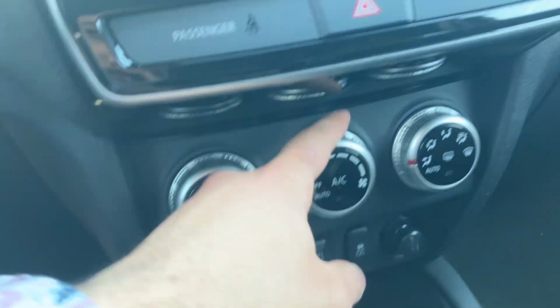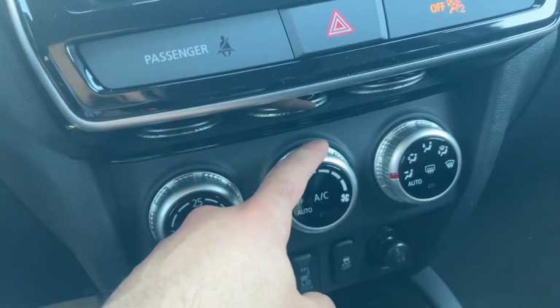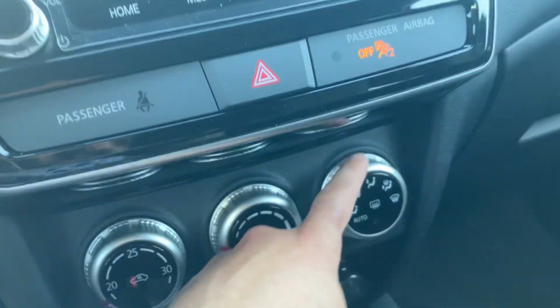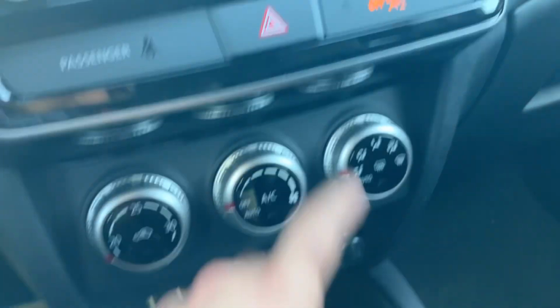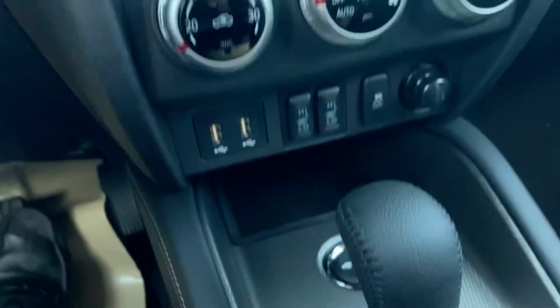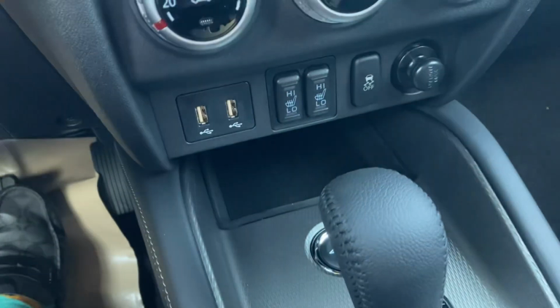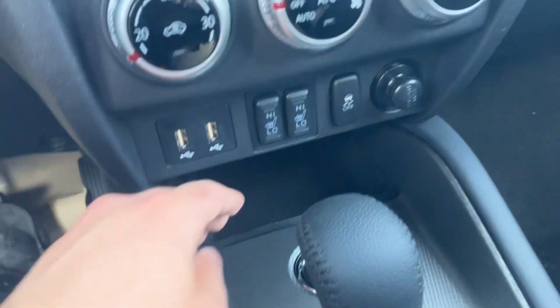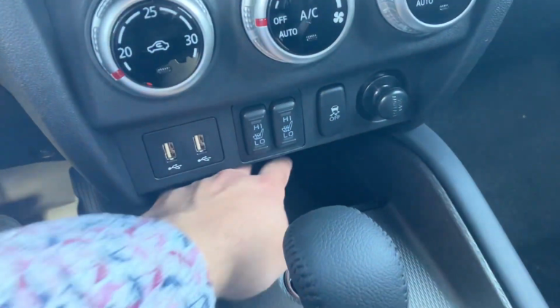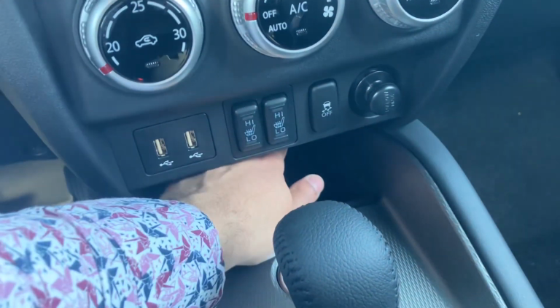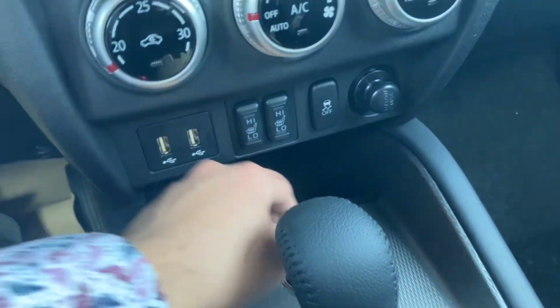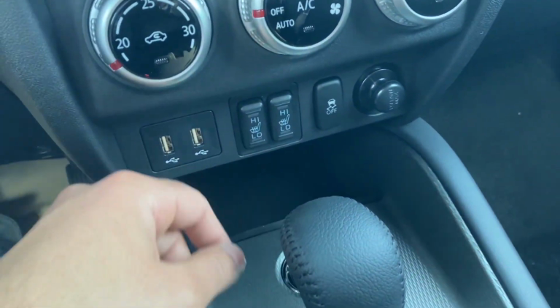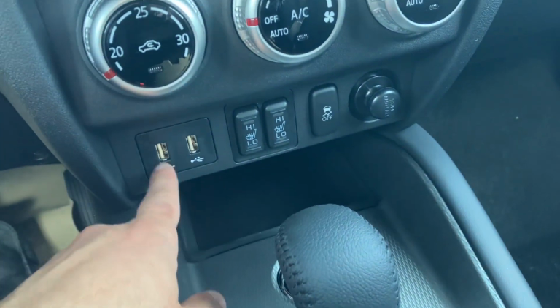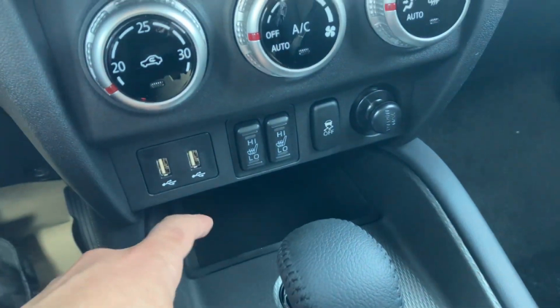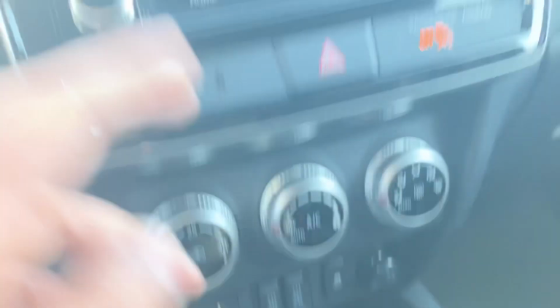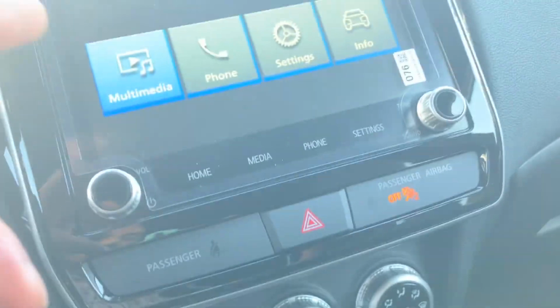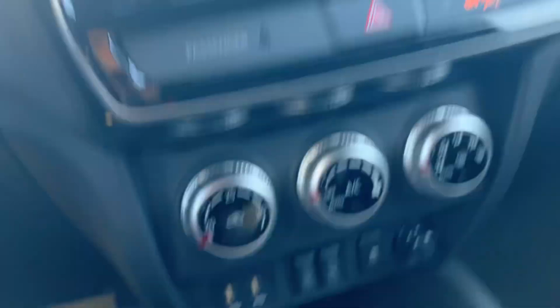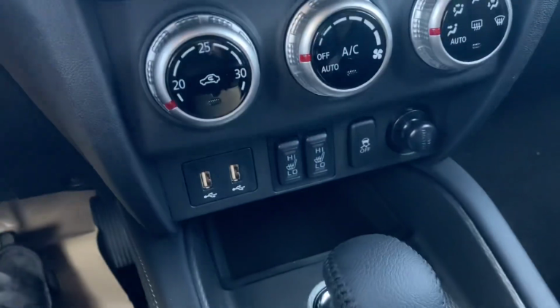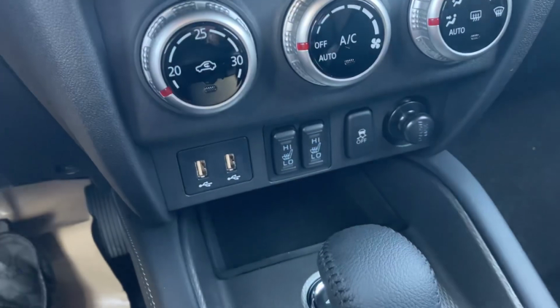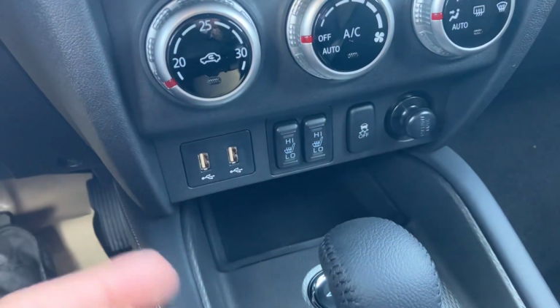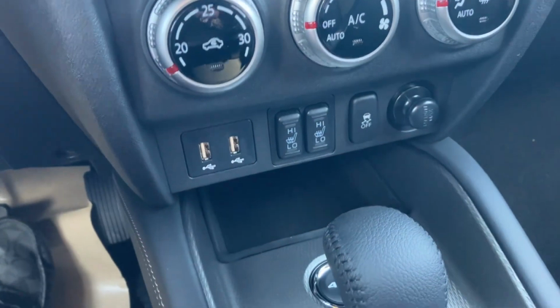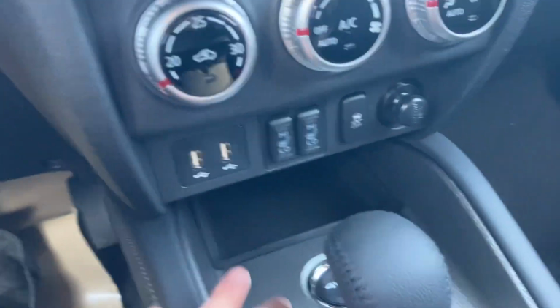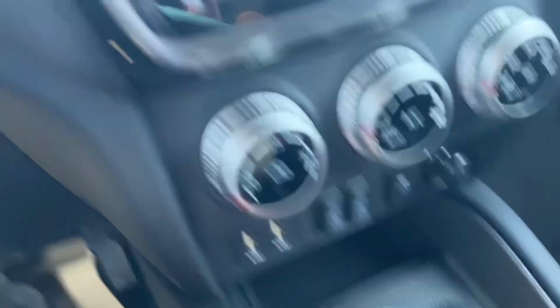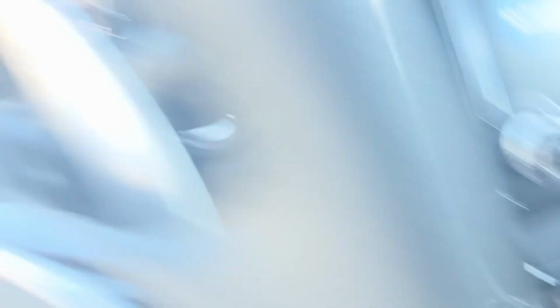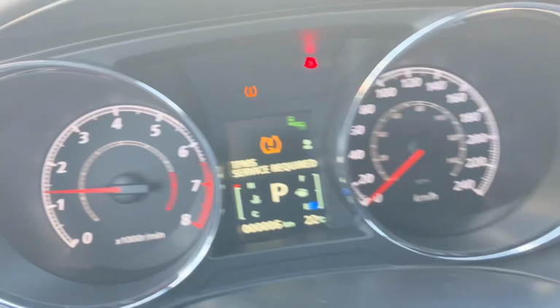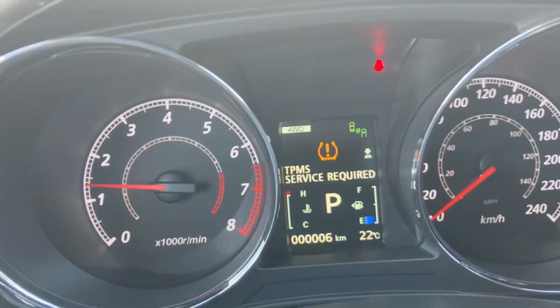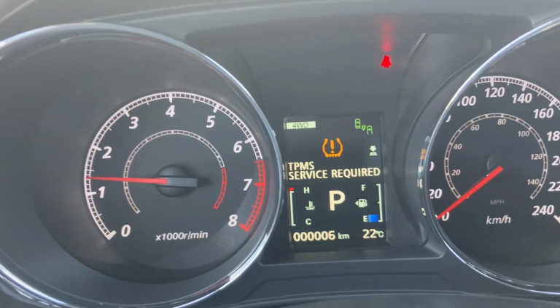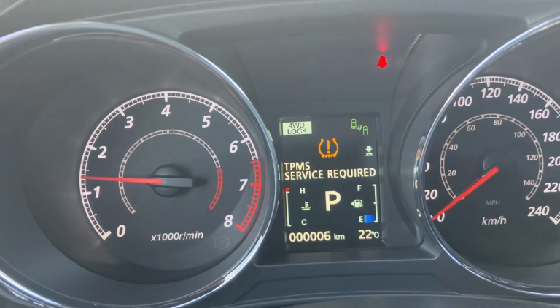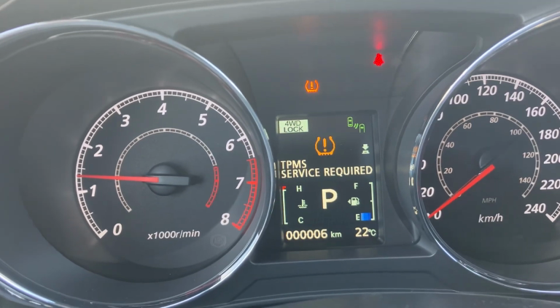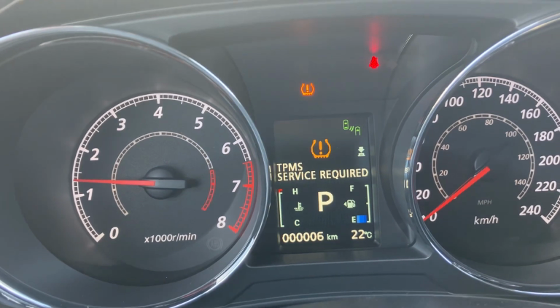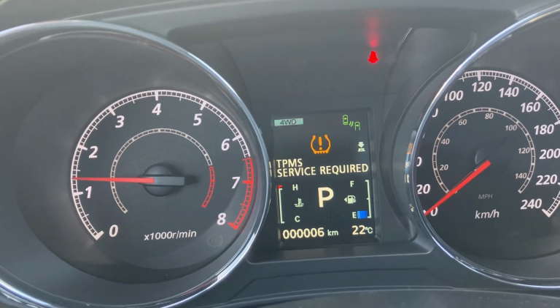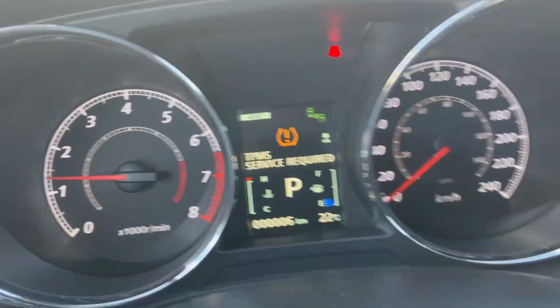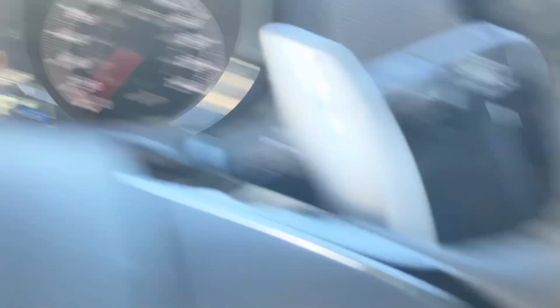Below that is climate control — simple and straightforward — temperature, strength, direction. You also got a big cubby here to toss your phone so you can plug it in and access it right from the screen, with your heated seat controls and that adjustable four-wheel drive — you can see it switching up there on the top.